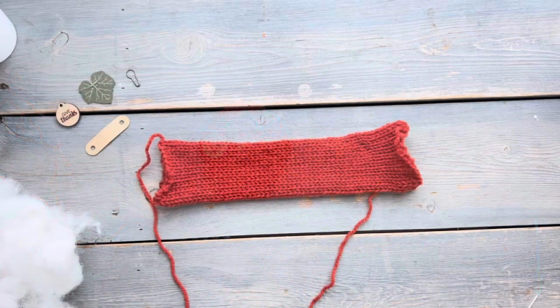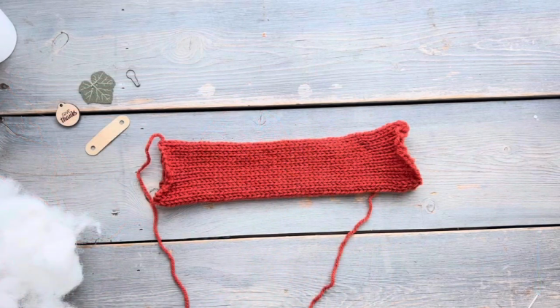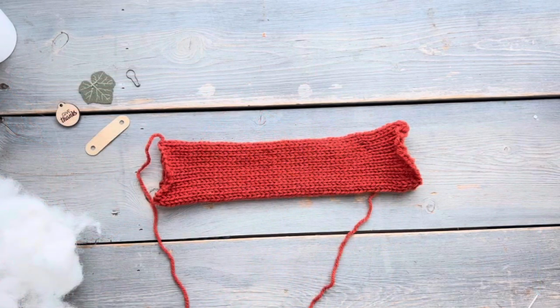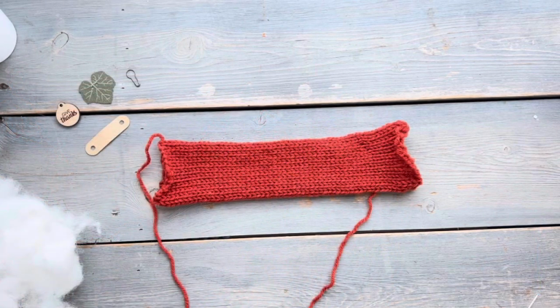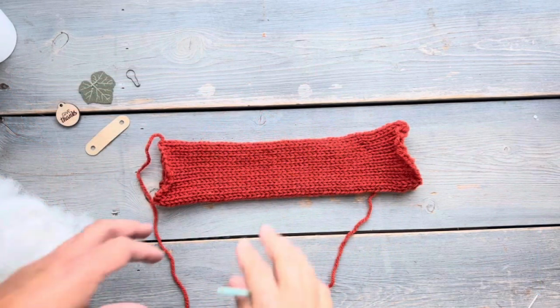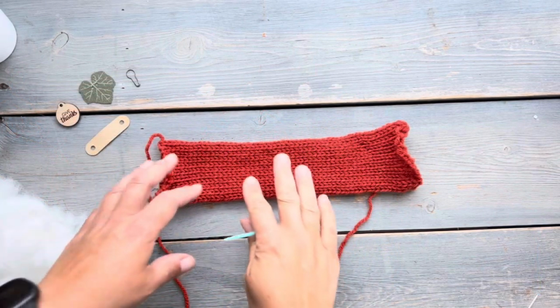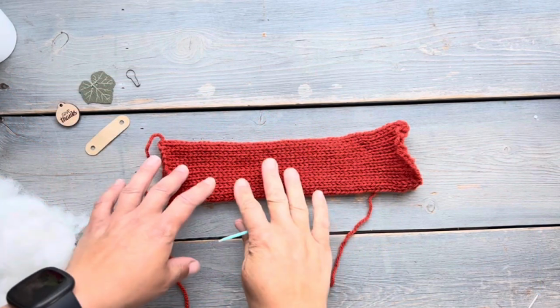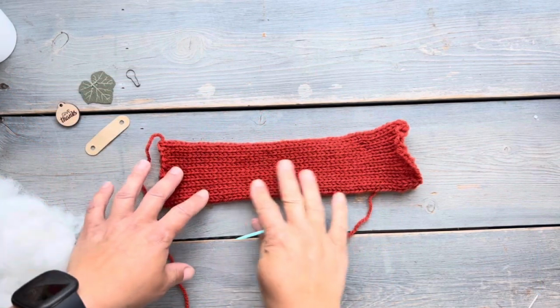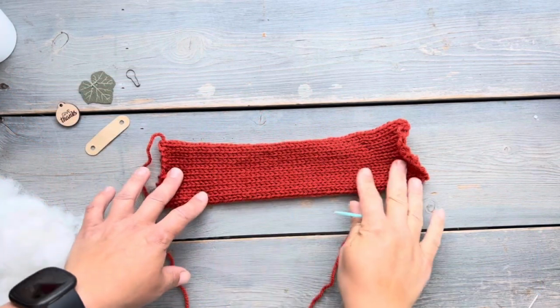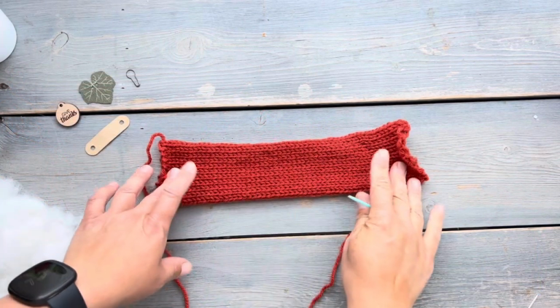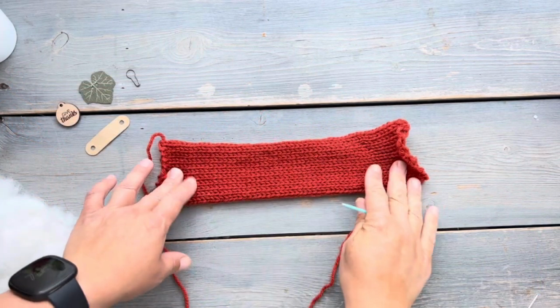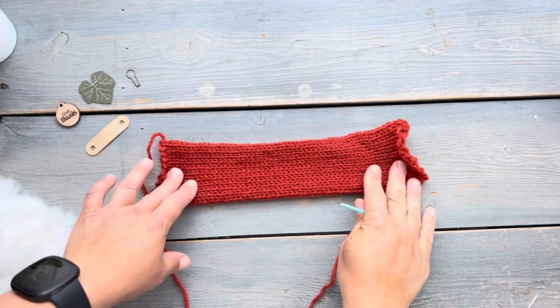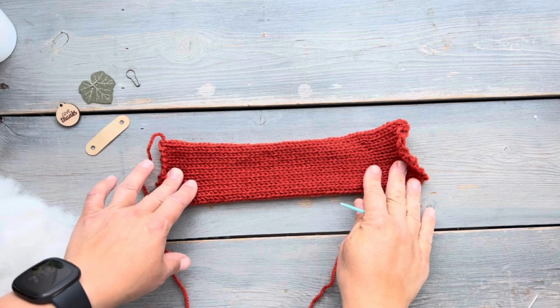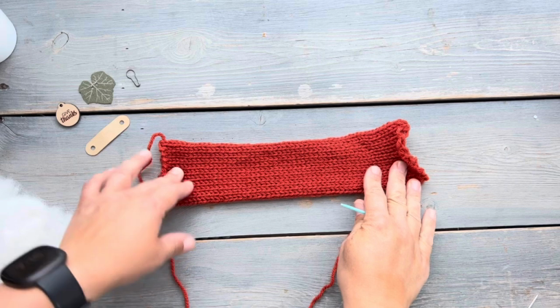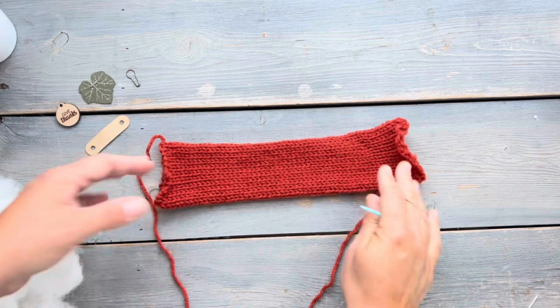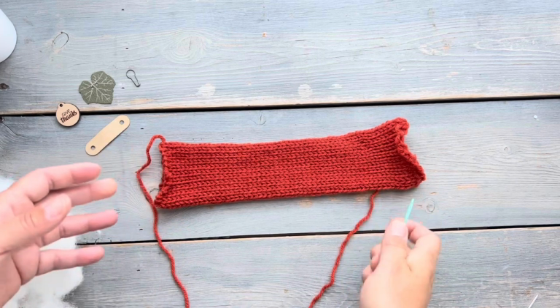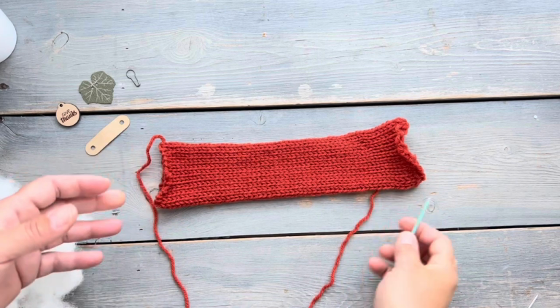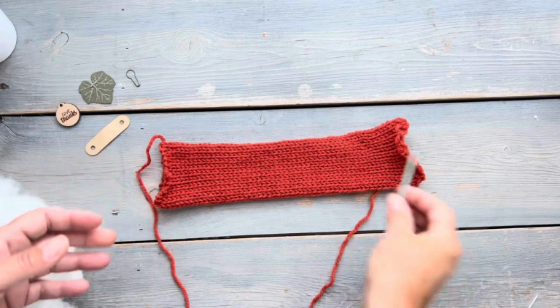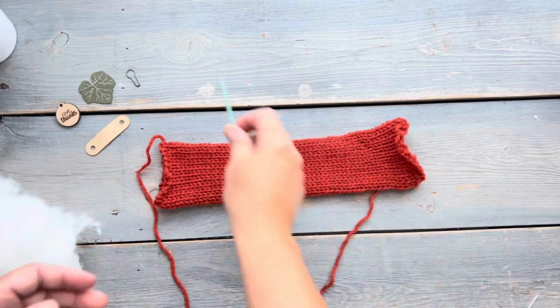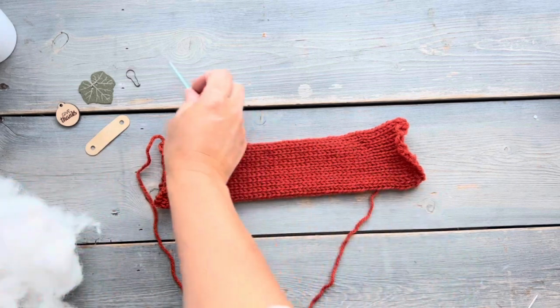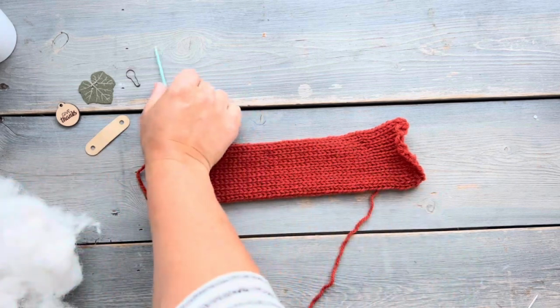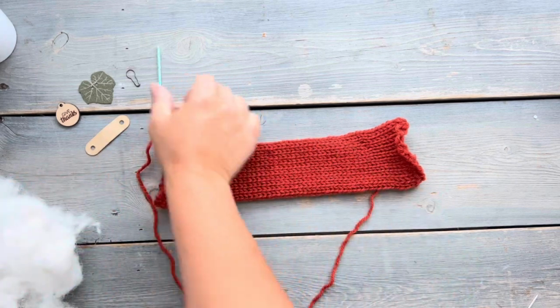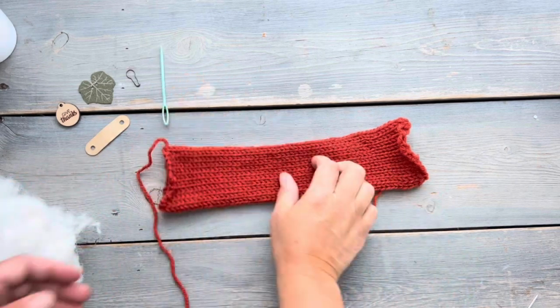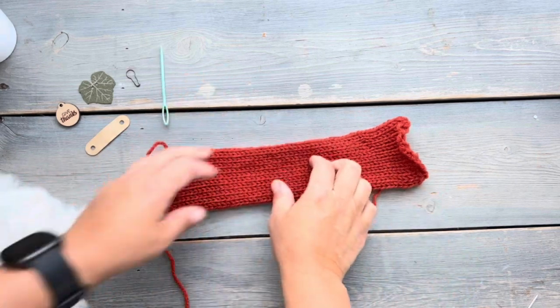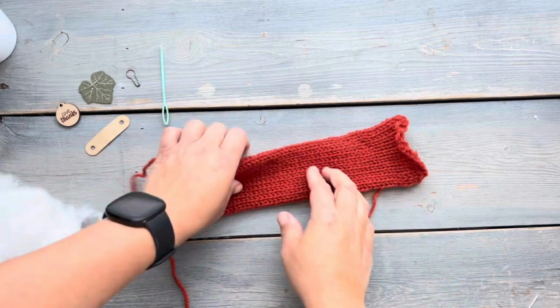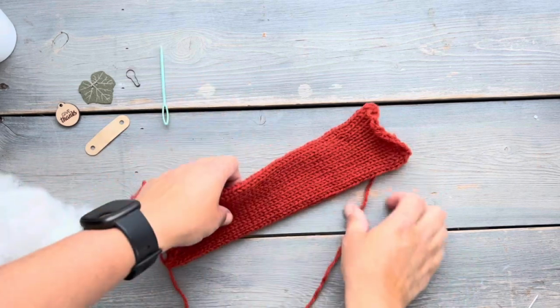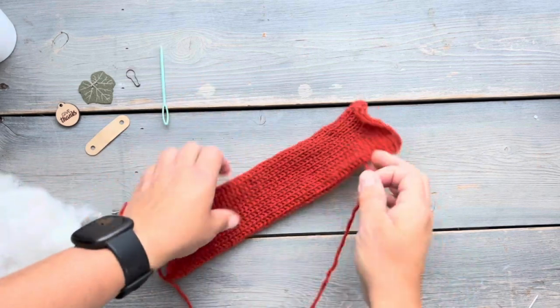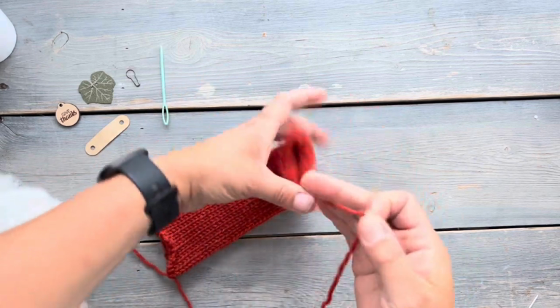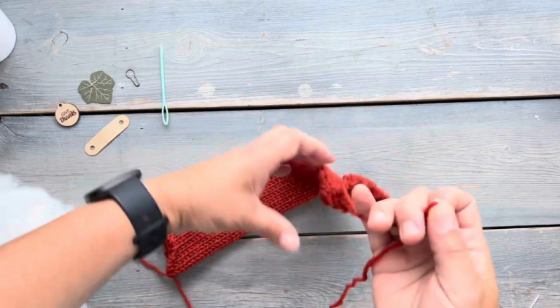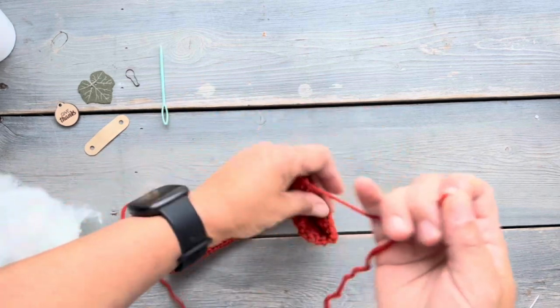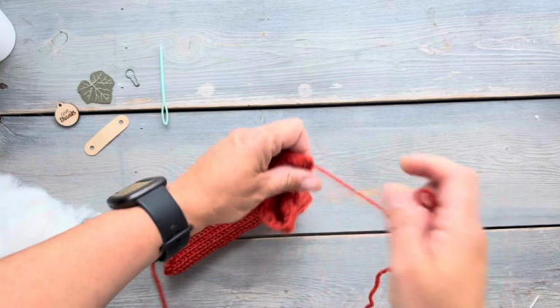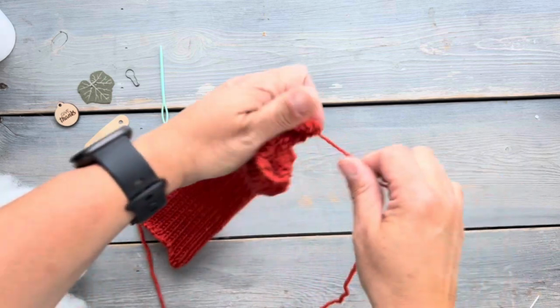We're going to start with a knit tube. I made this on my 22-pin knitting machine and it's 43 rounds. All other information you will find will be in the link that's in the description.